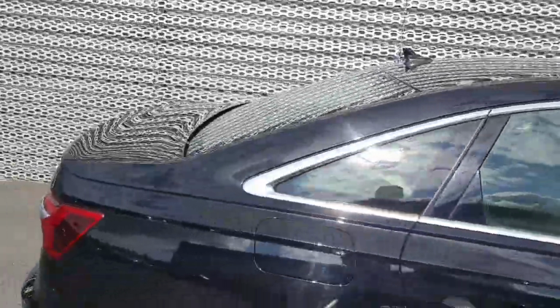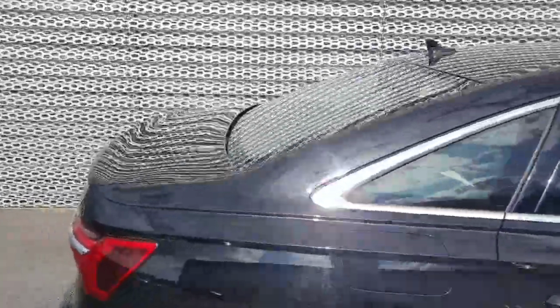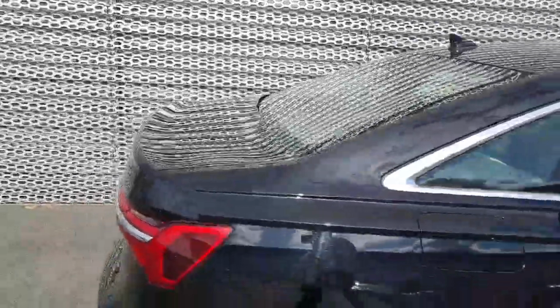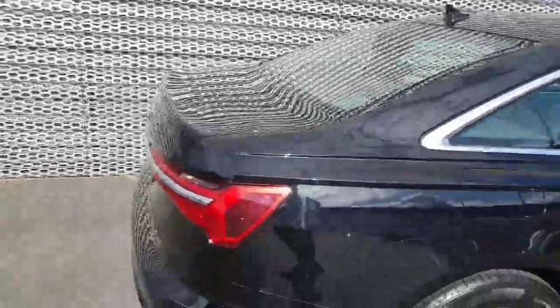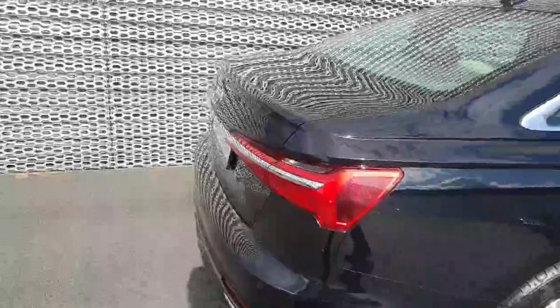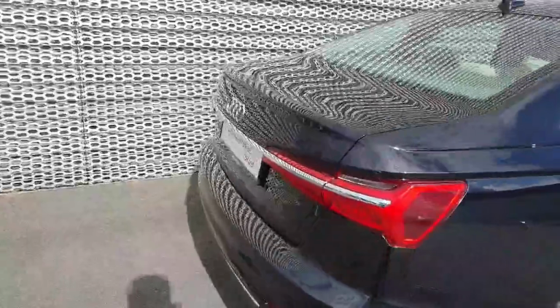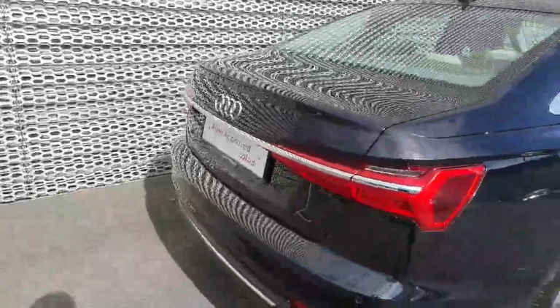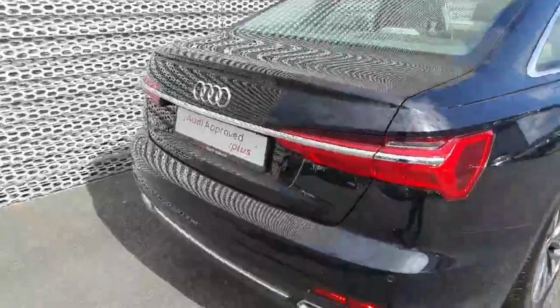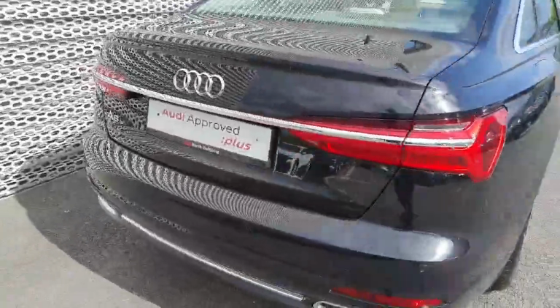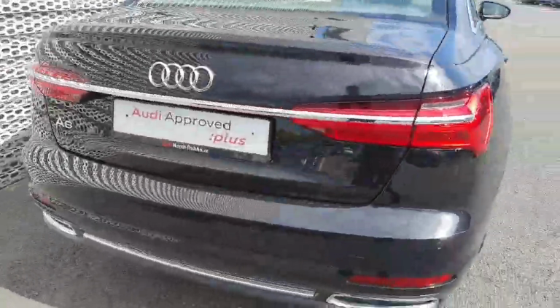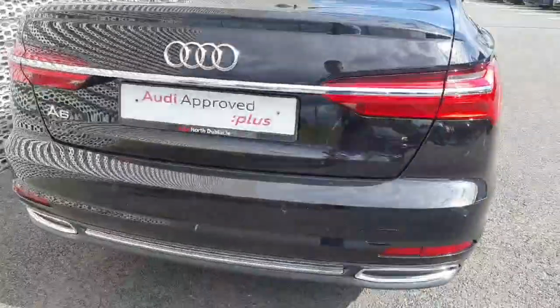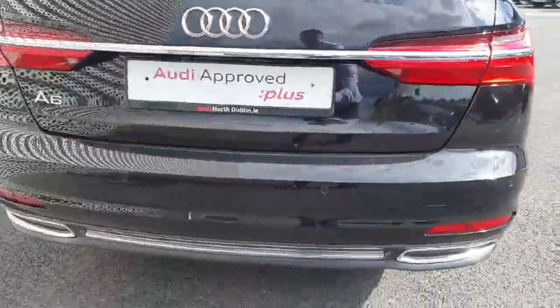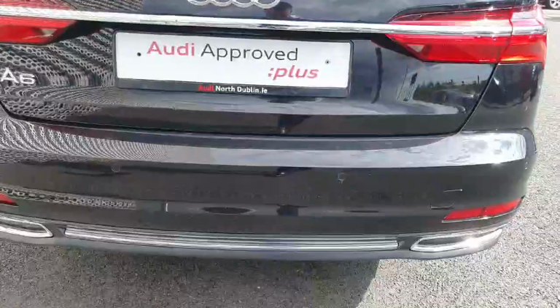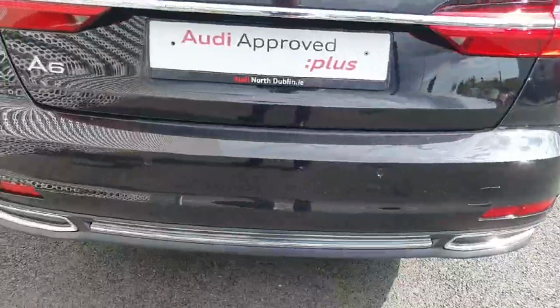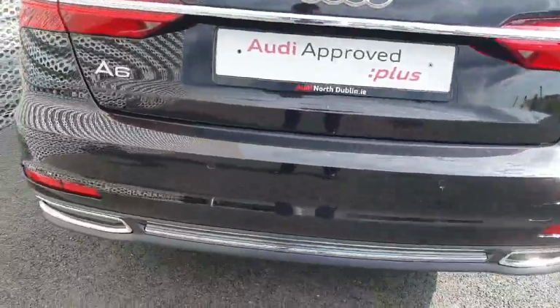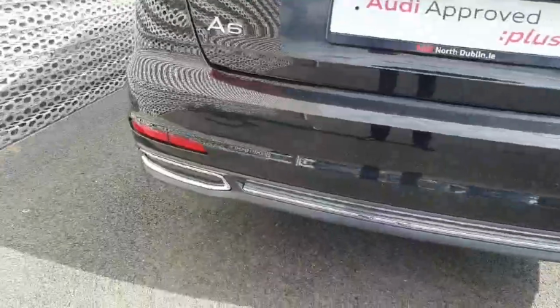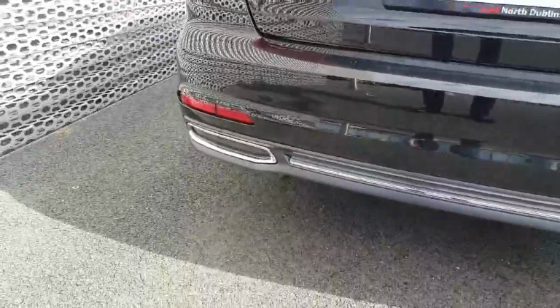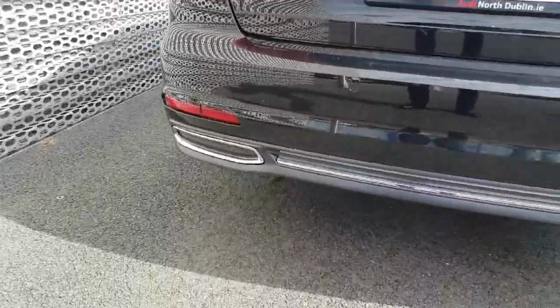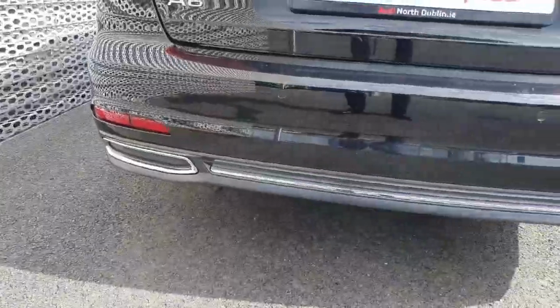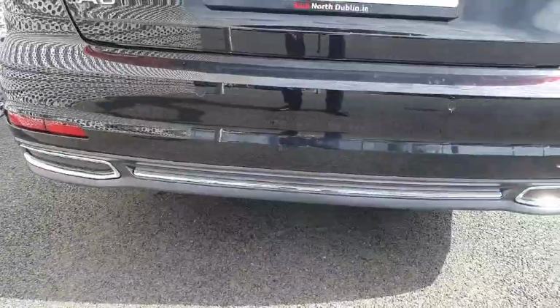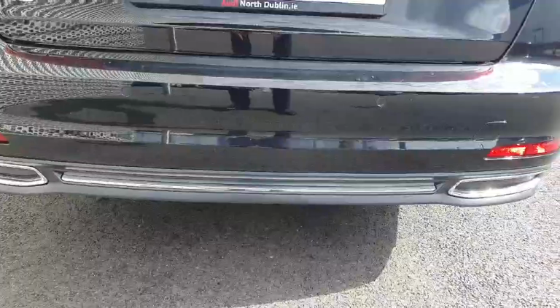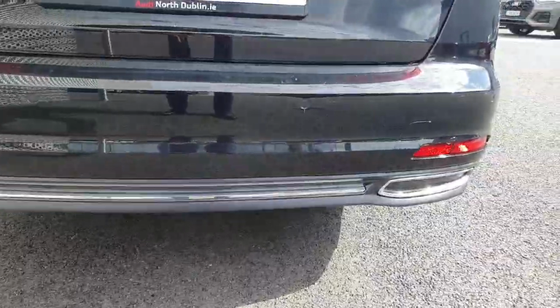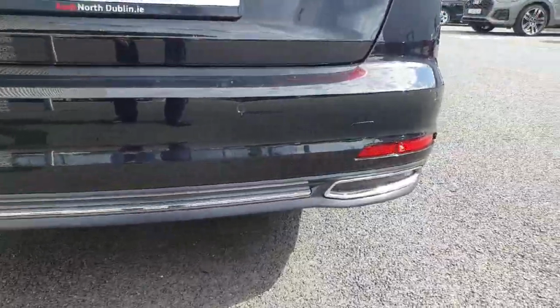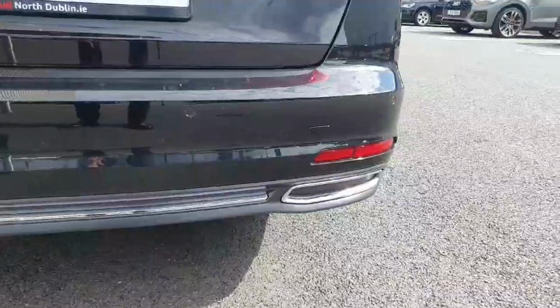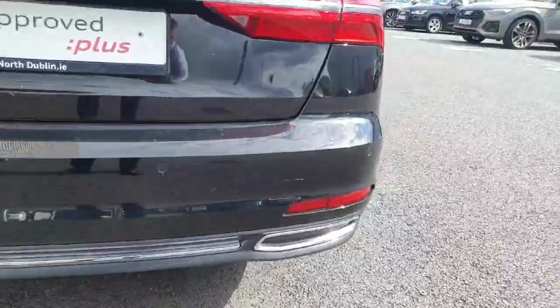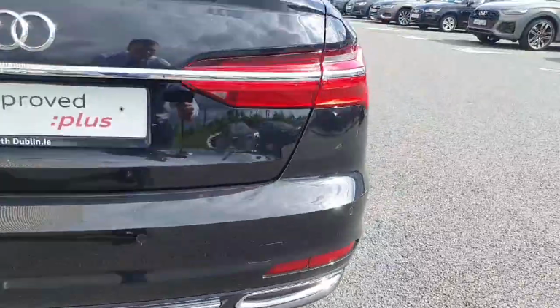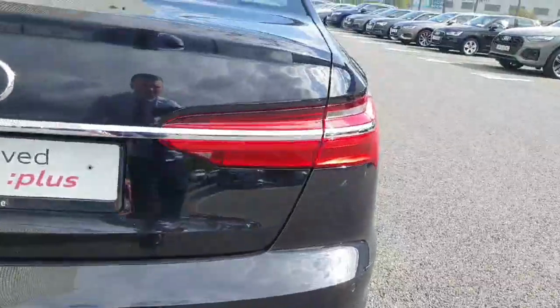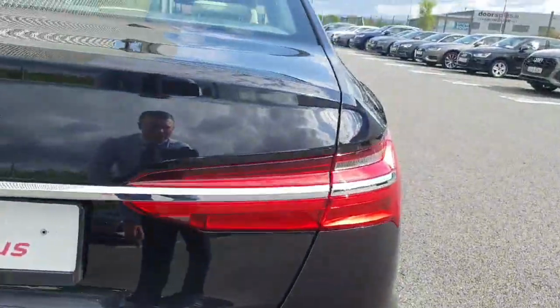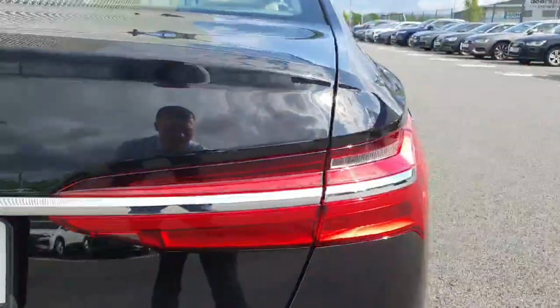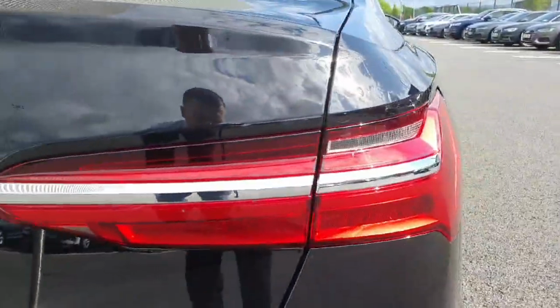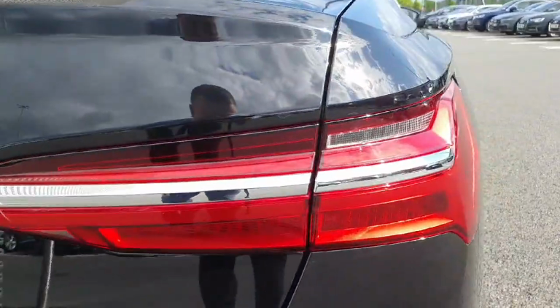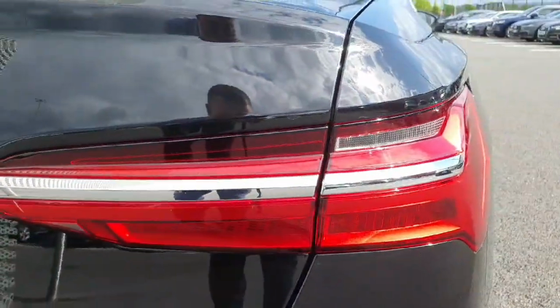Moving to the rear of the vehicle, it has rear parking sensors, that chrome rear diffuser — a lovely touch — and LED taillights.